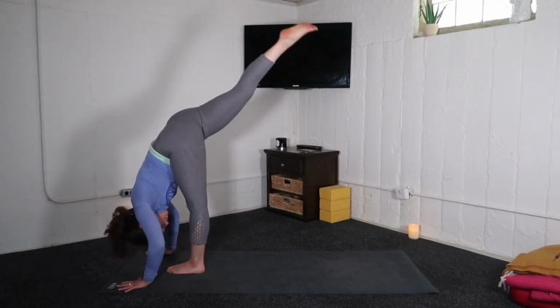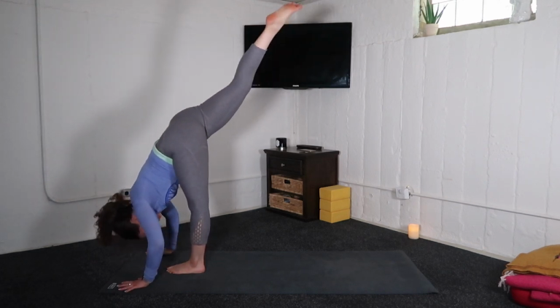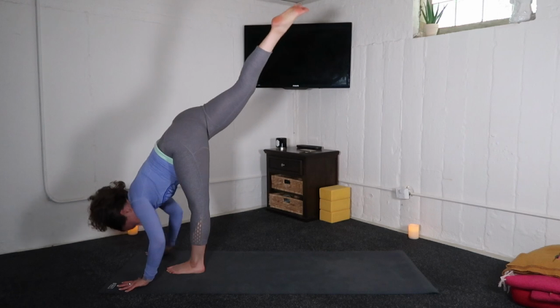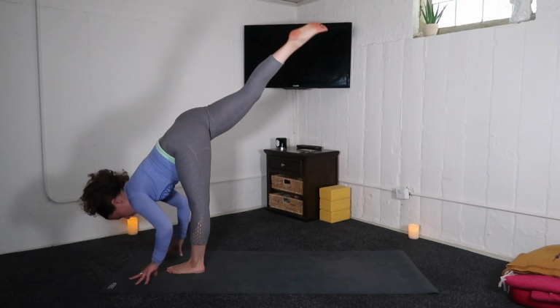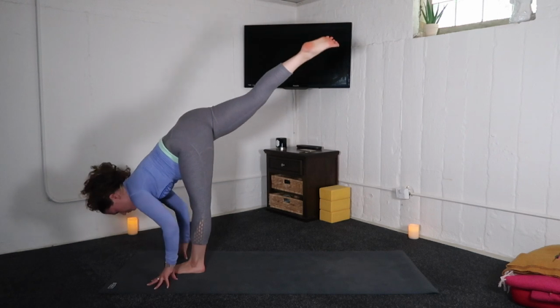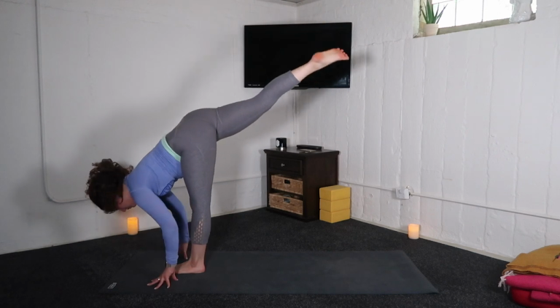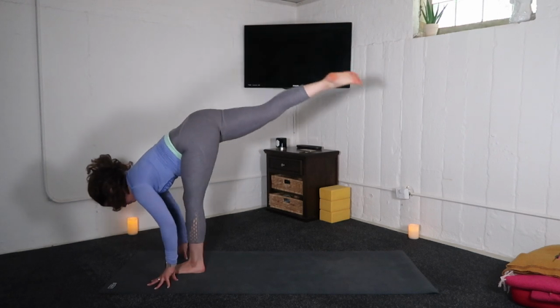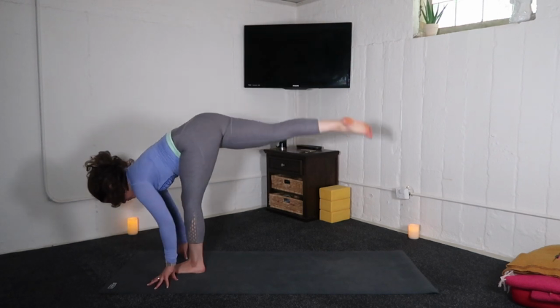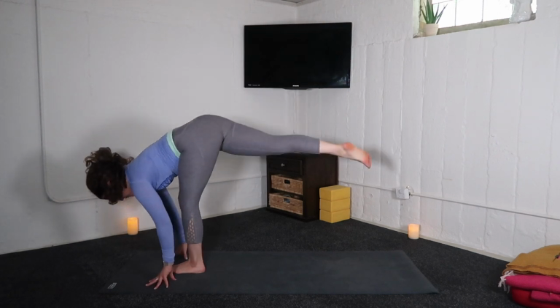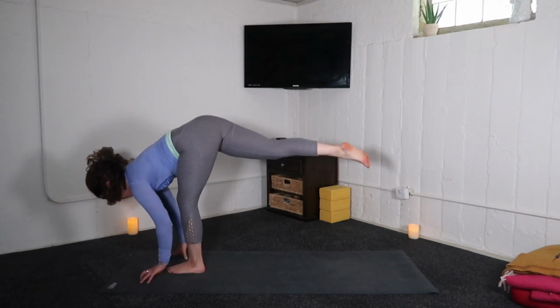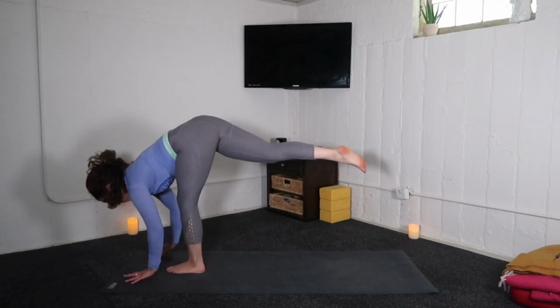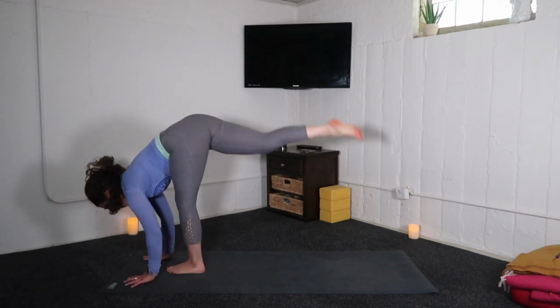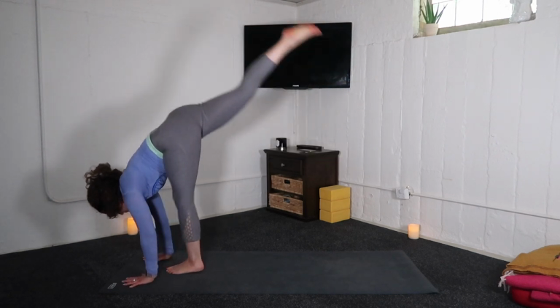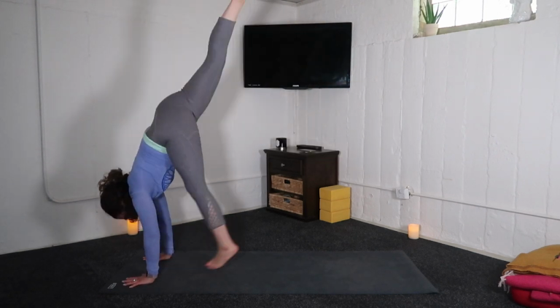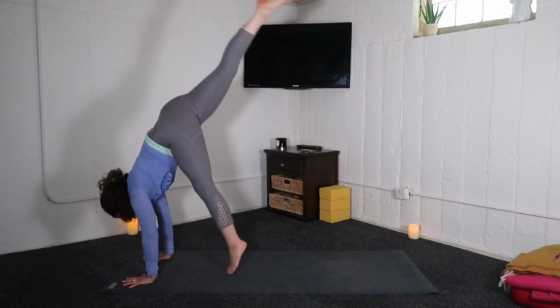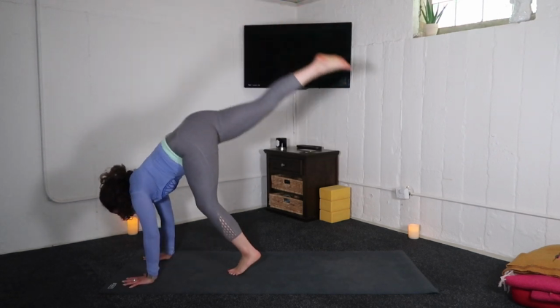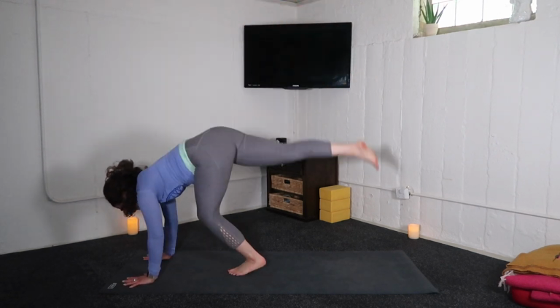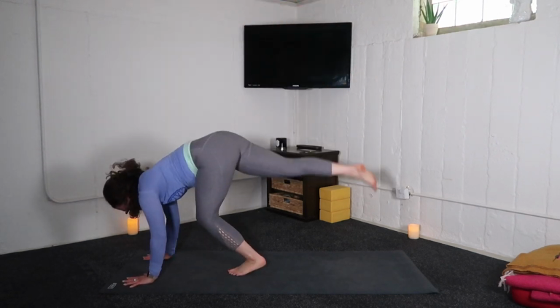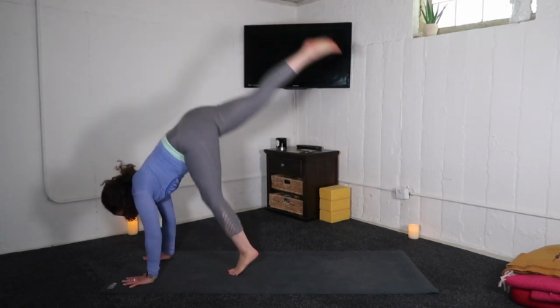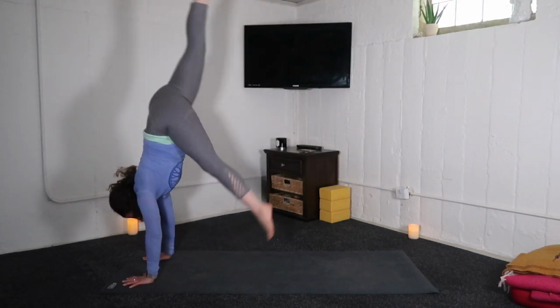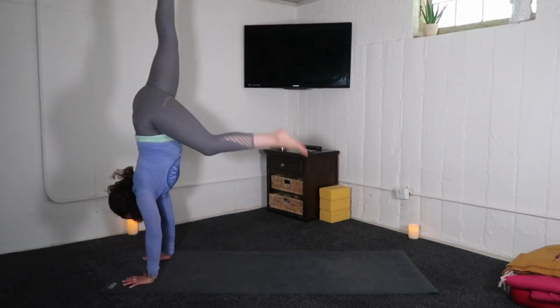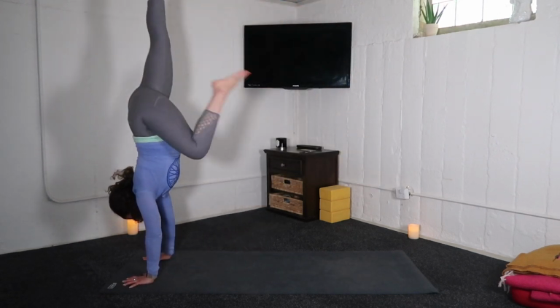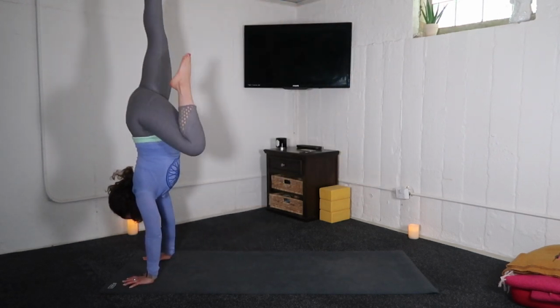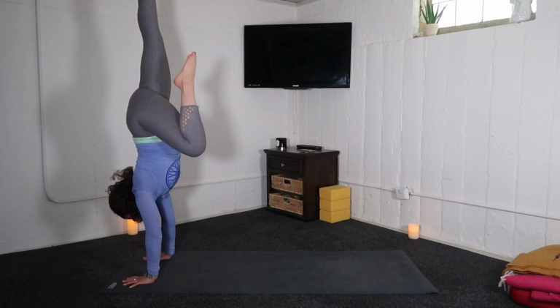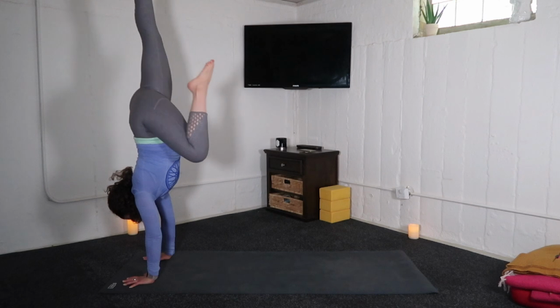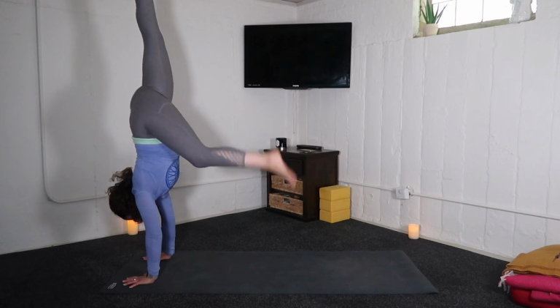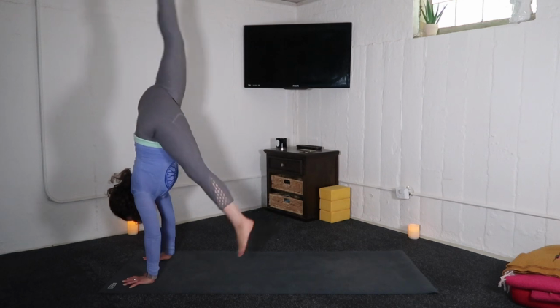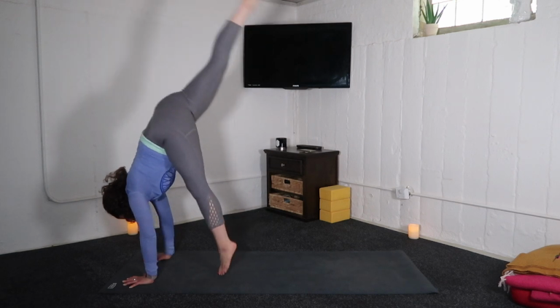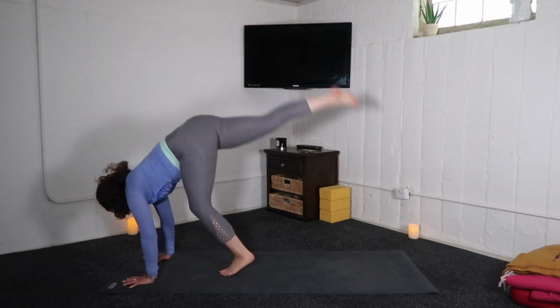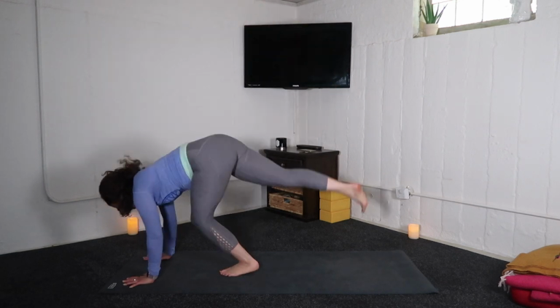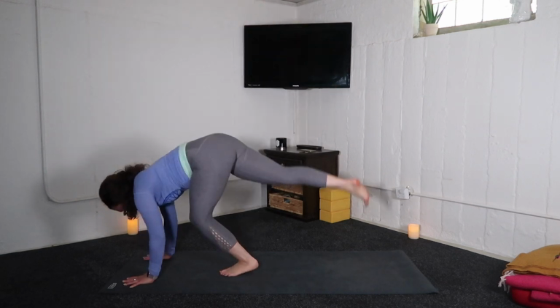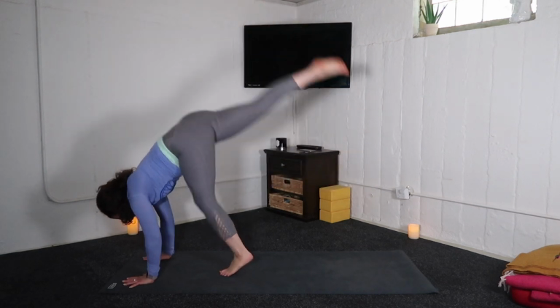Options for handstand hops. Take your vinyasa through, or meeting me in downward facing dog.